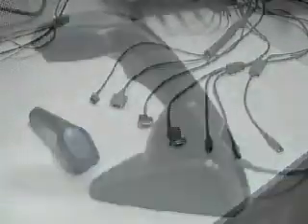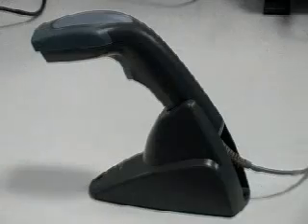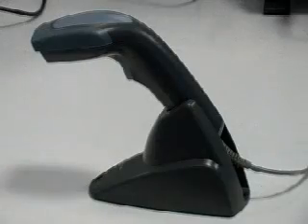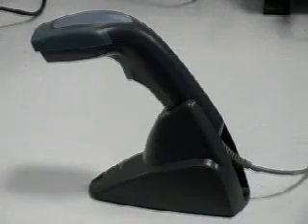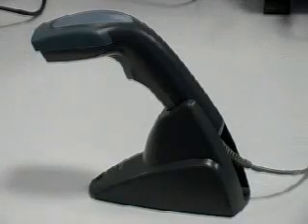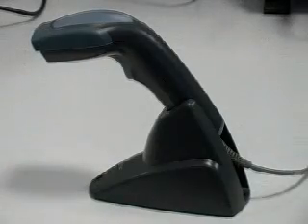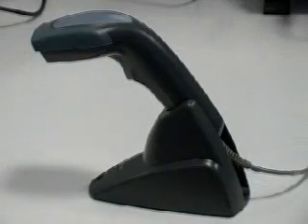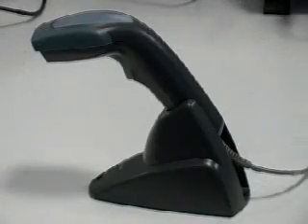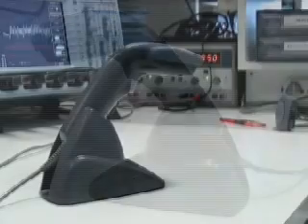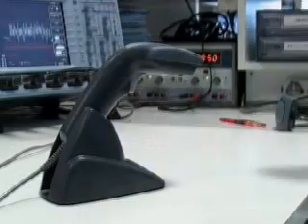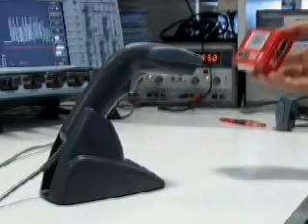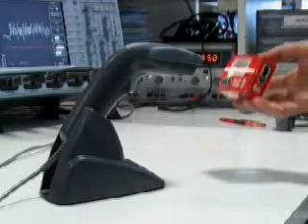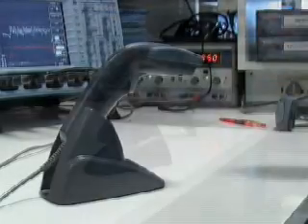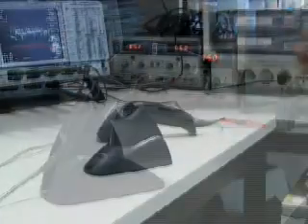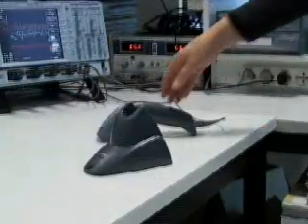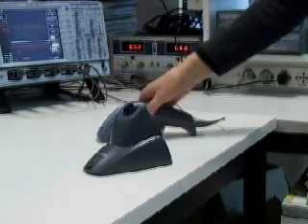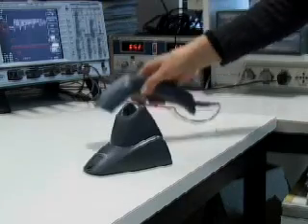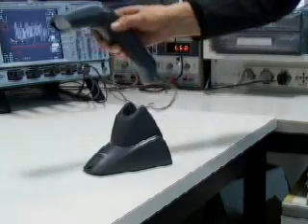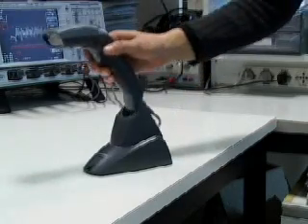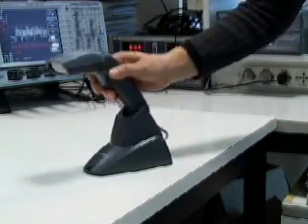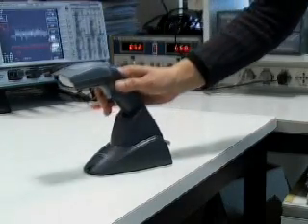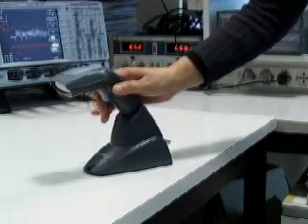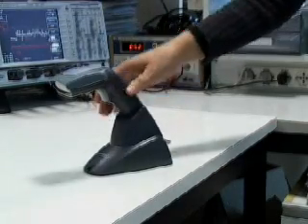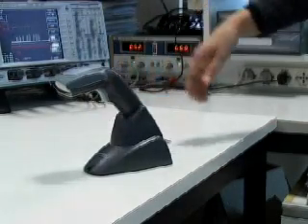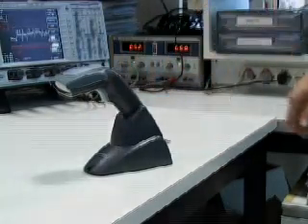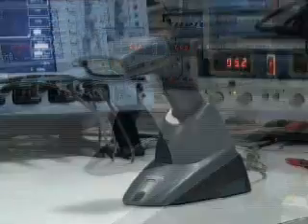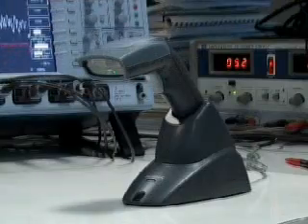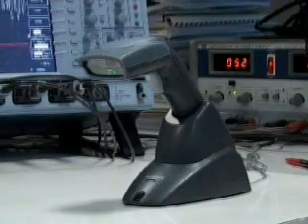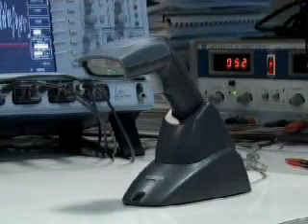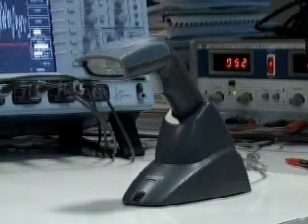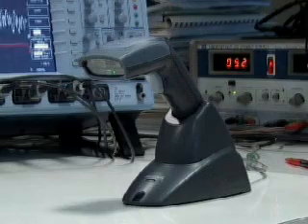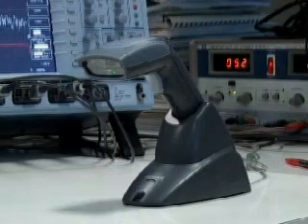The Heron comes with a practical stand for hands-free operations or to use as a holder when the product is not in use. The stand is already included in the package.